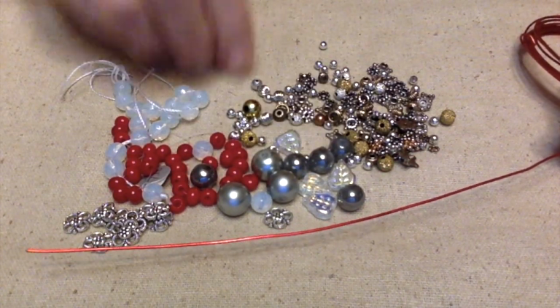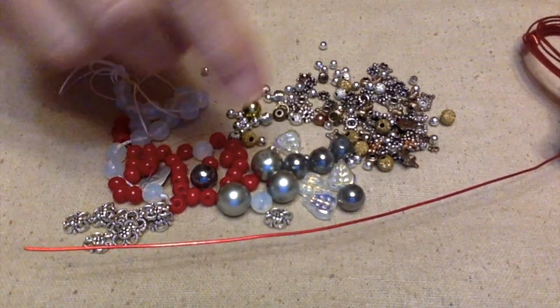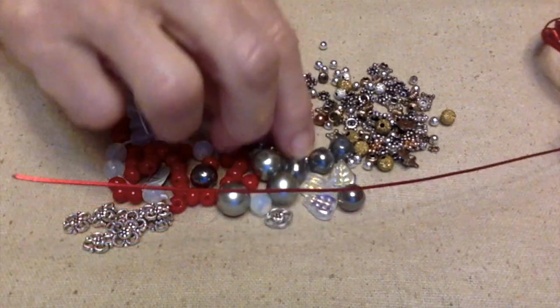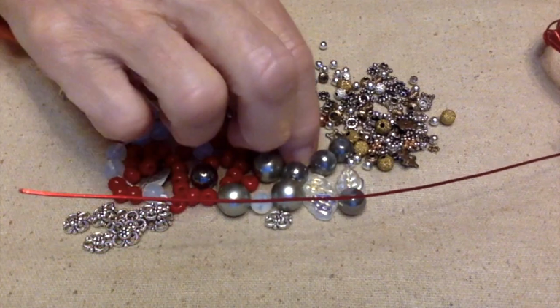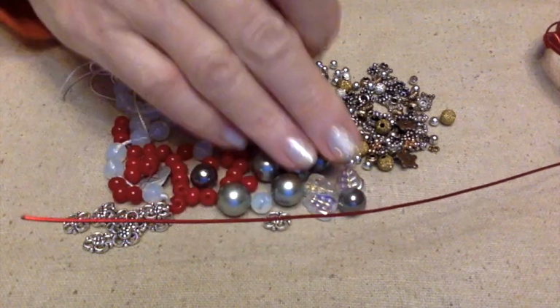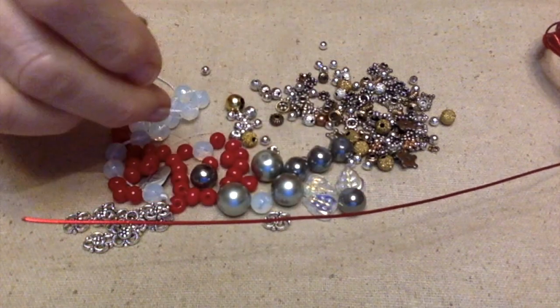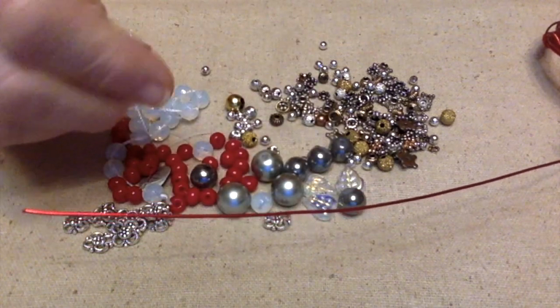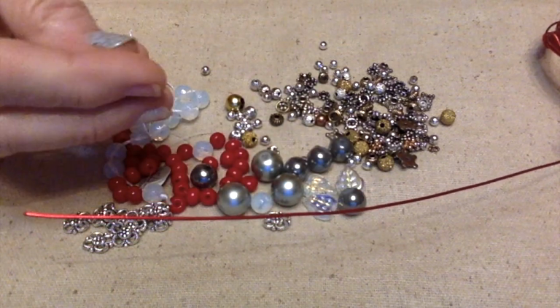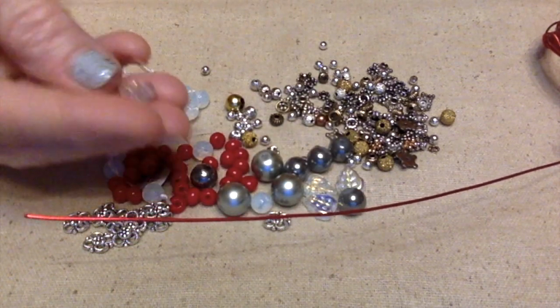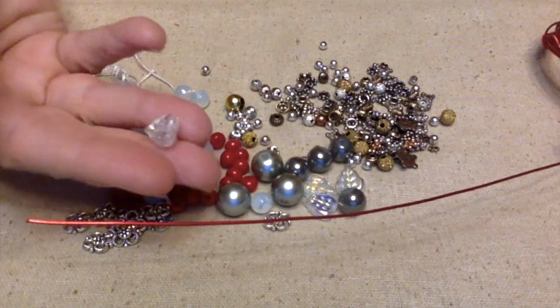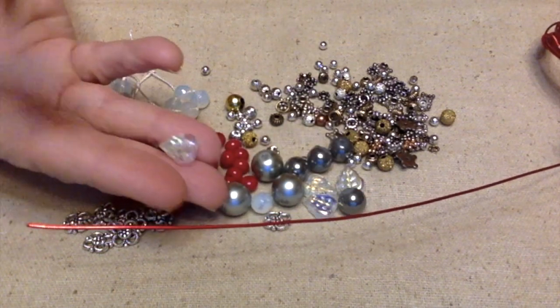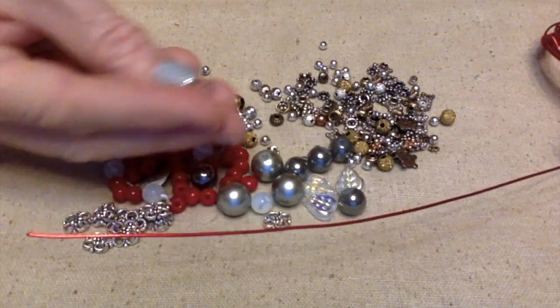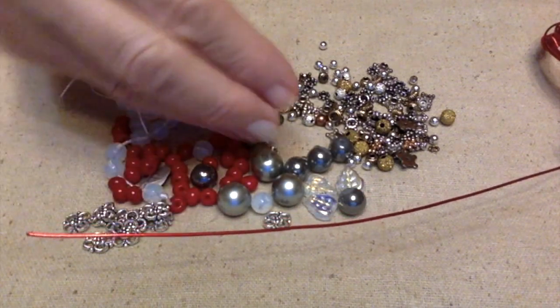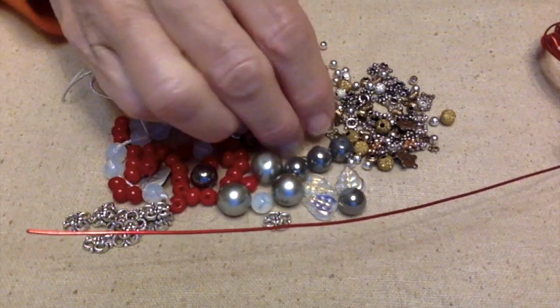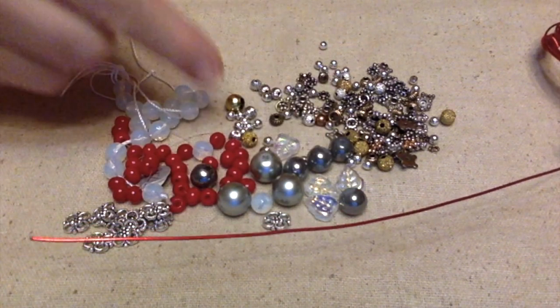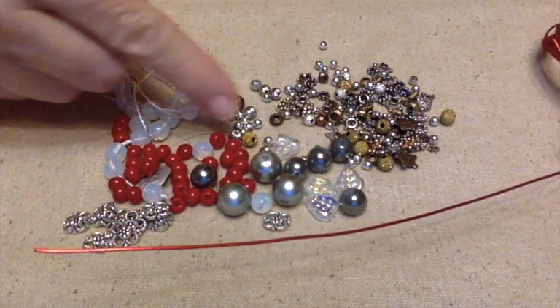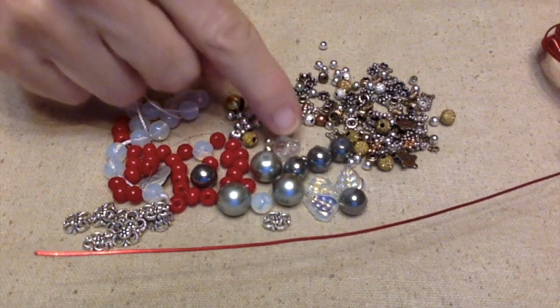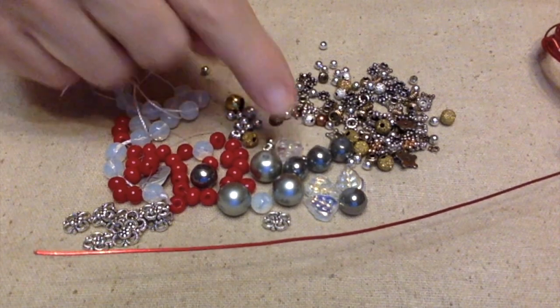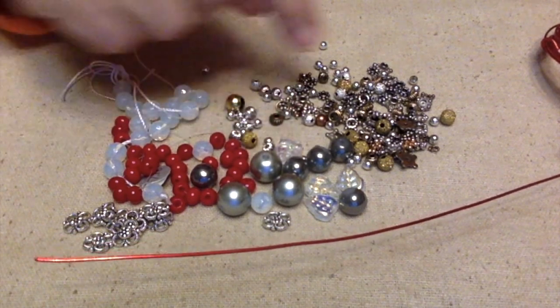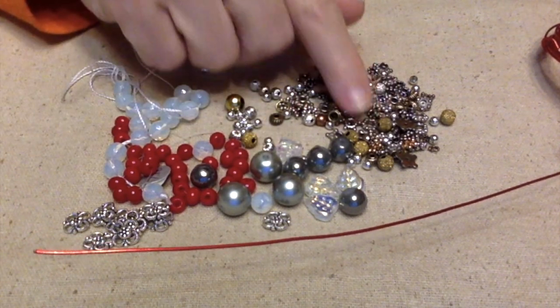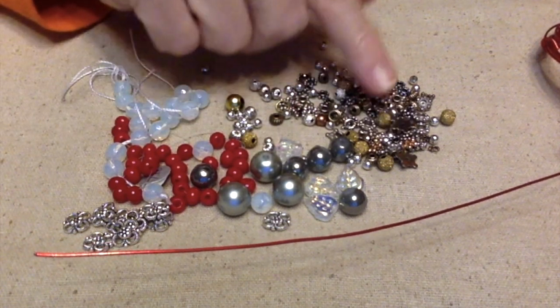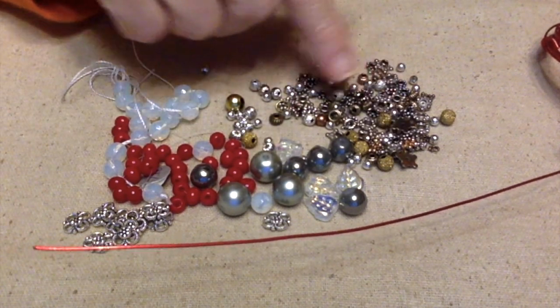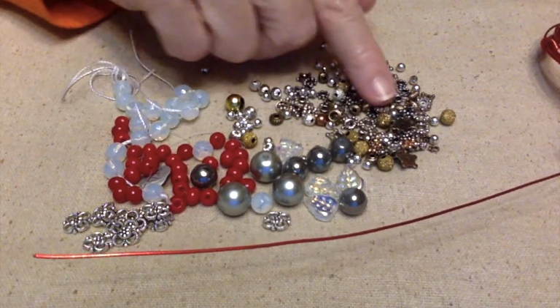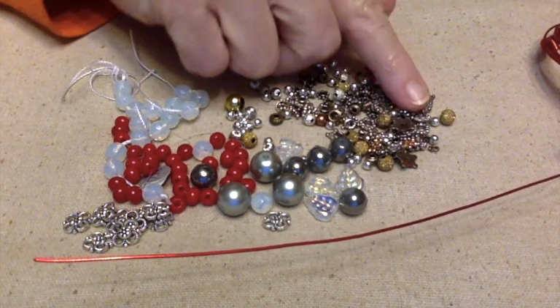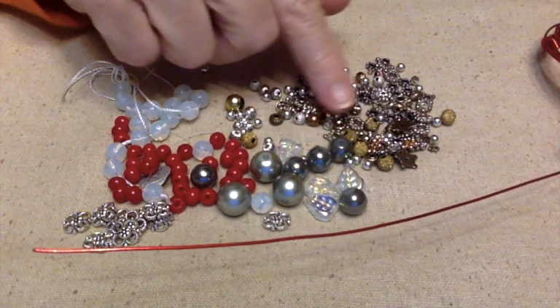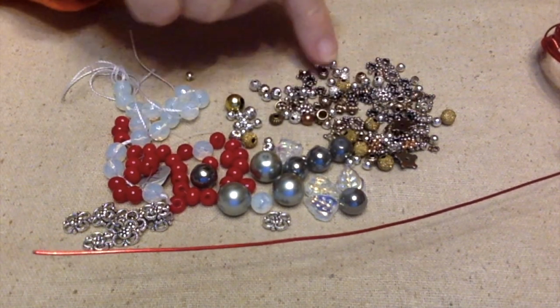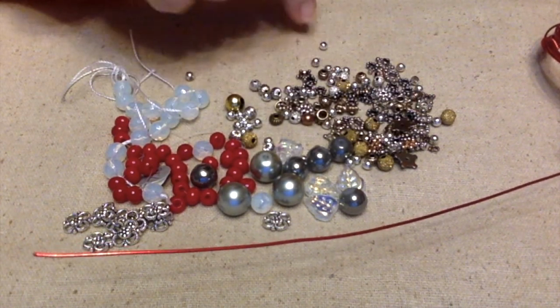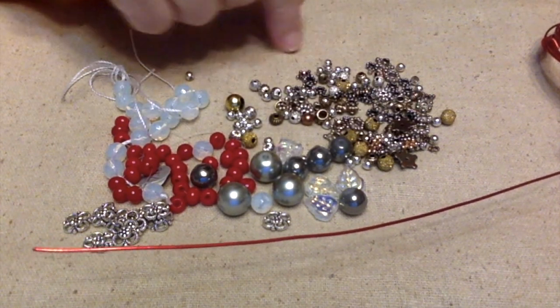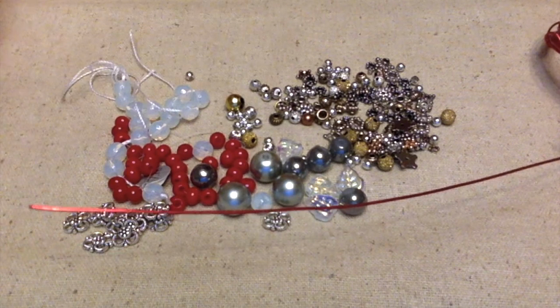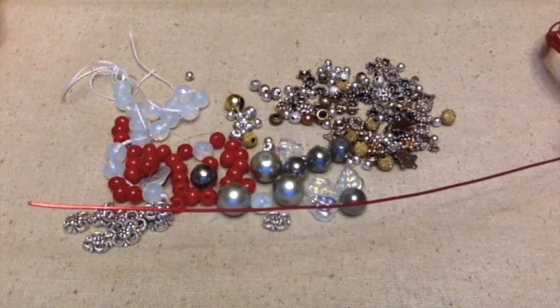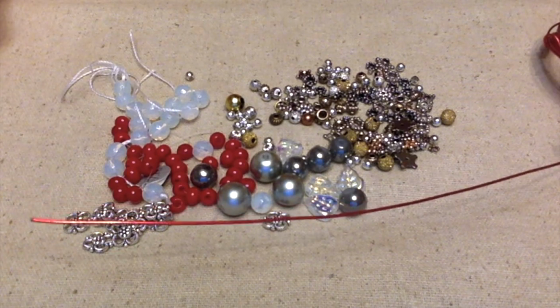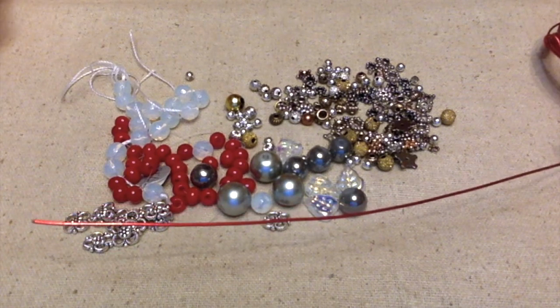I have some red wire that I'm going to probably use. By the way, I tried to see if these beads would fit on the wire and these leaves don't fit. I still want to use them, so anyway let me figure out what I'm going to do next.